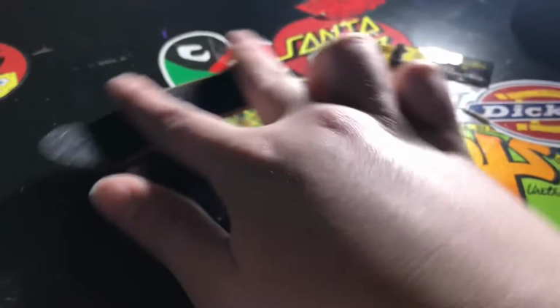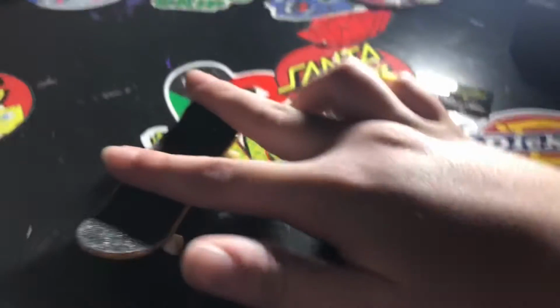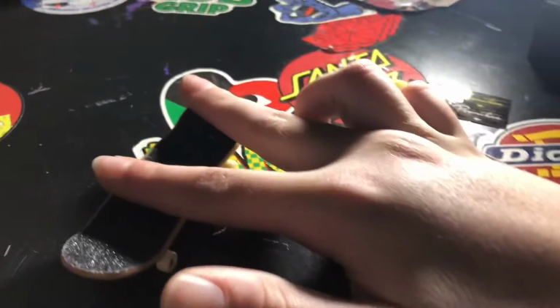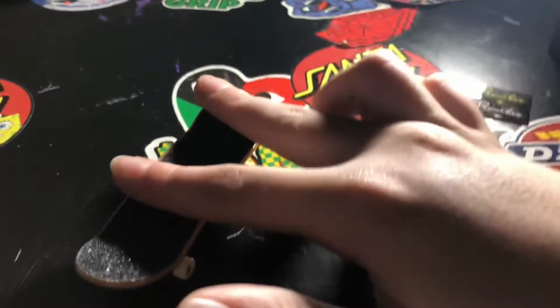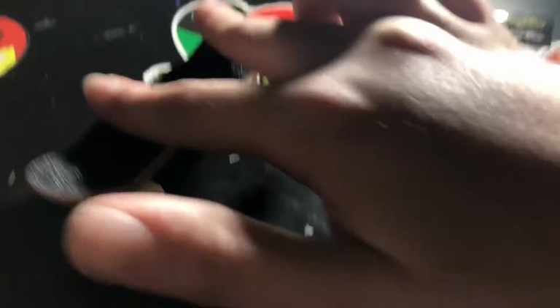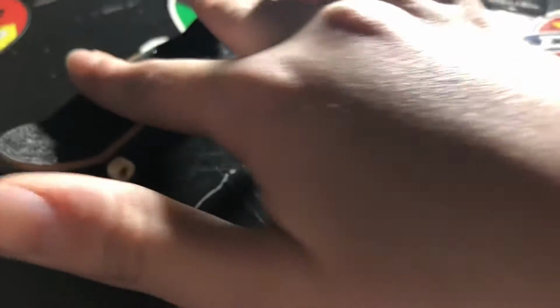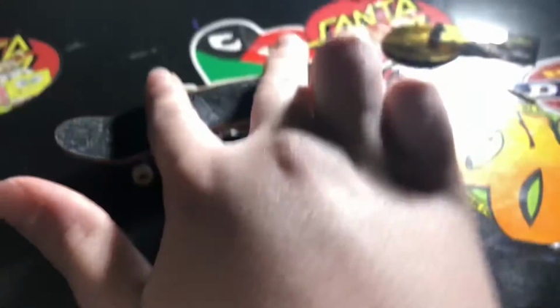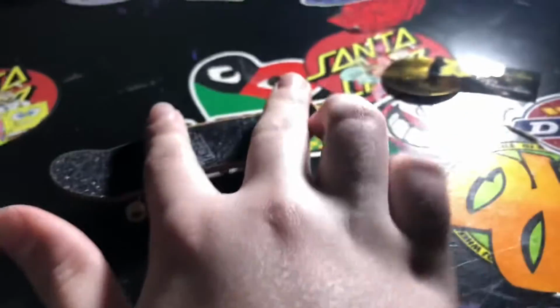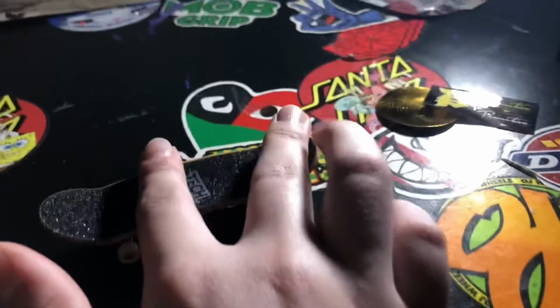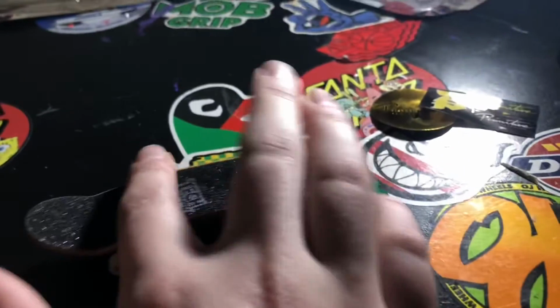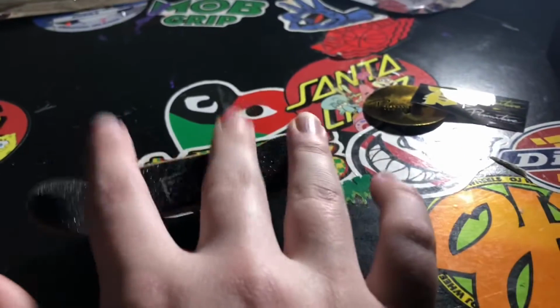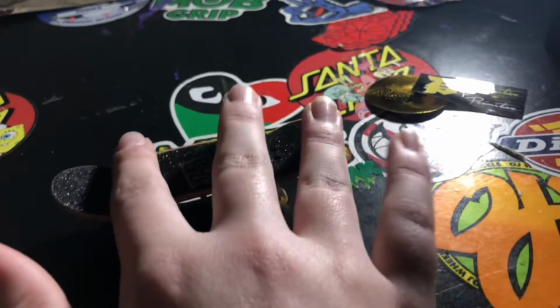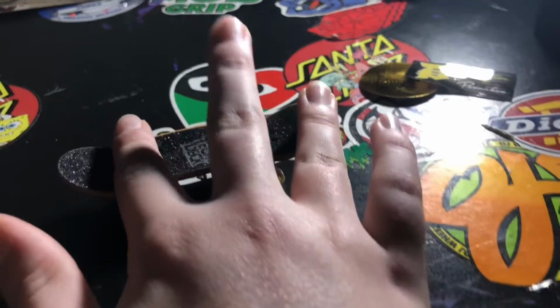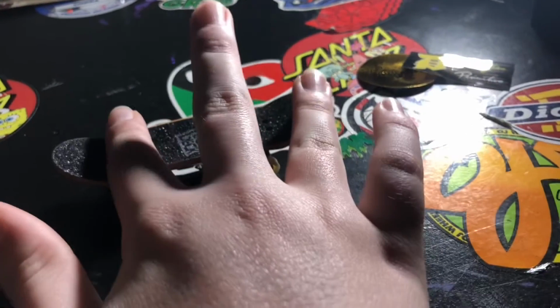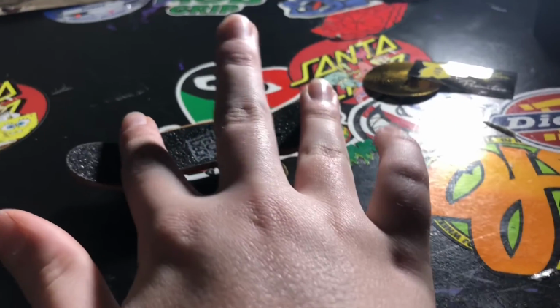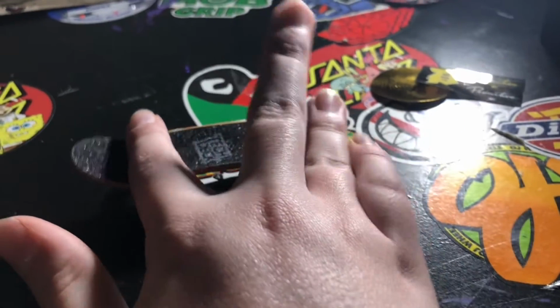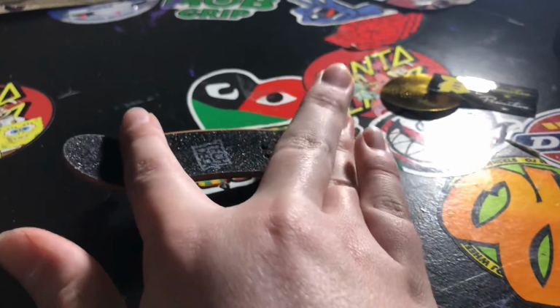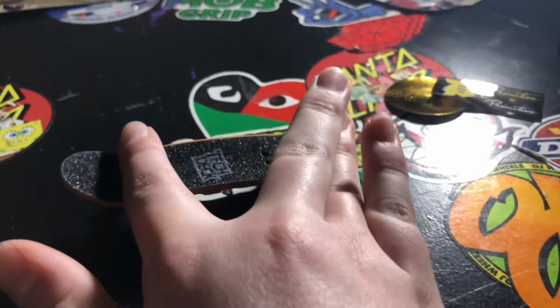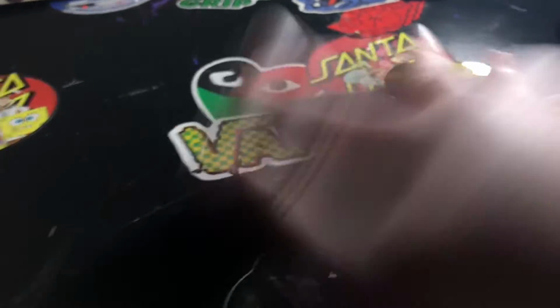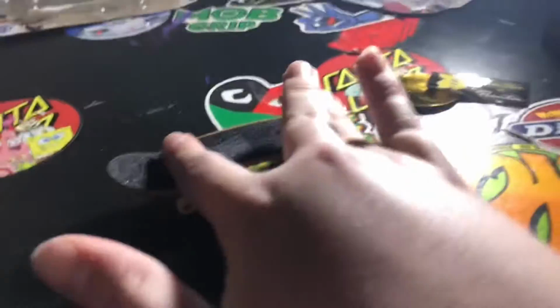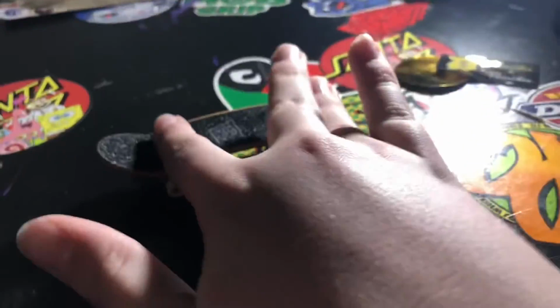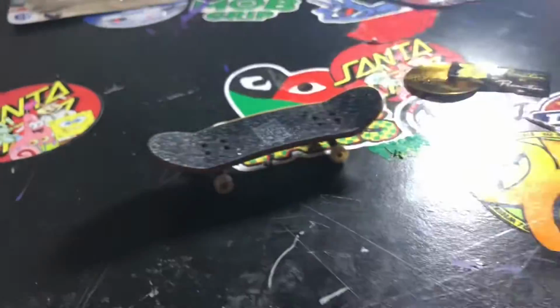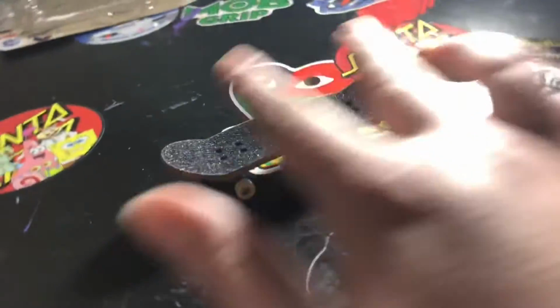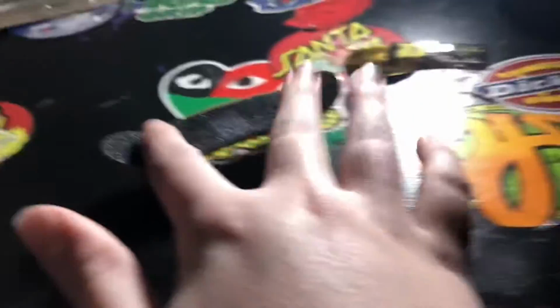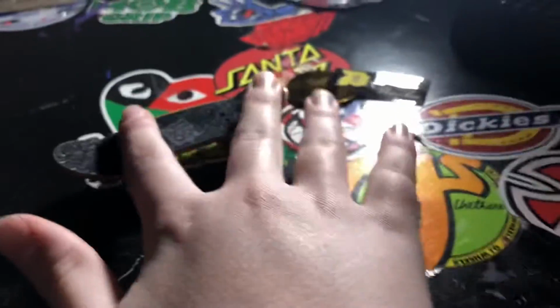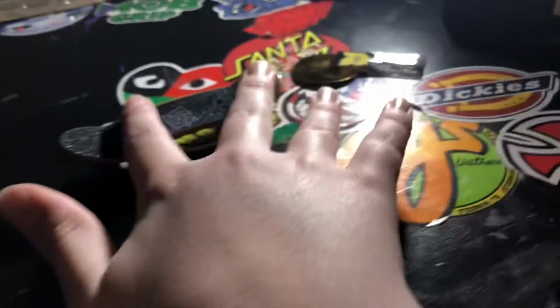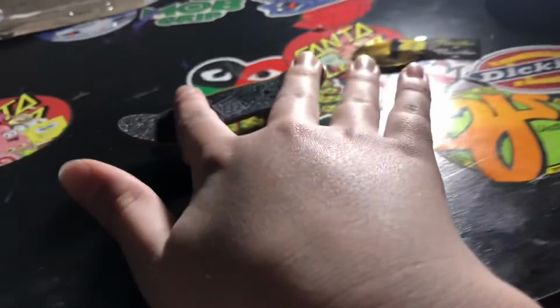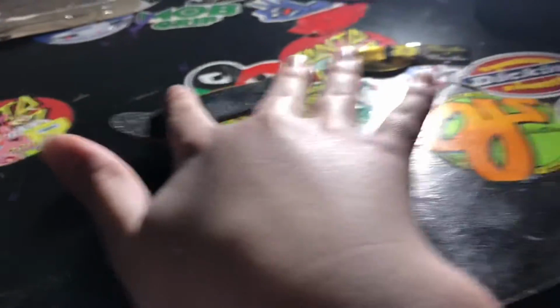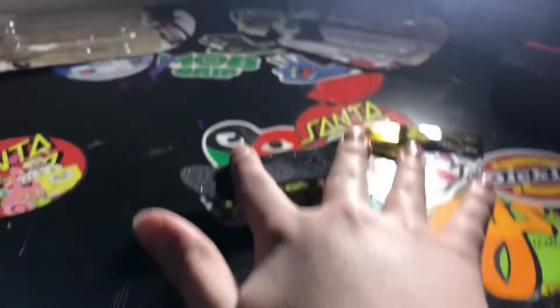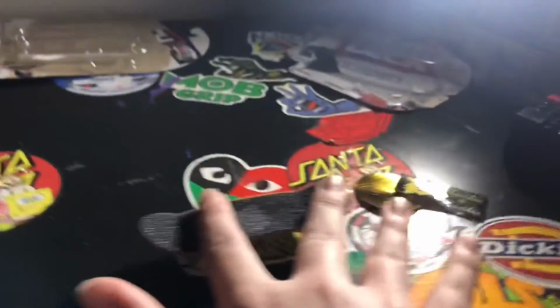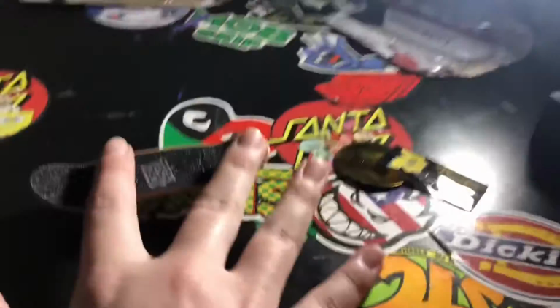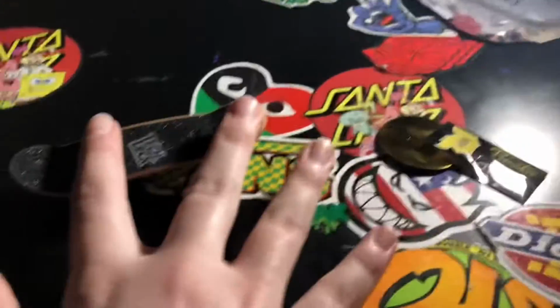I am not using my third finger — I tuck it in sometimes. I might fingerboard like that just because it's more comfortable.